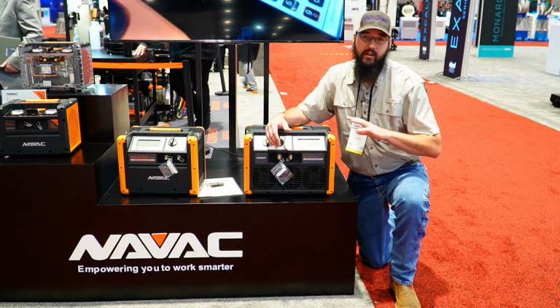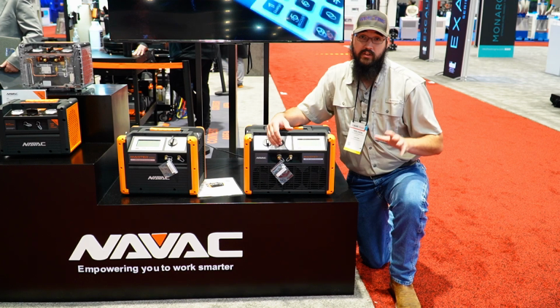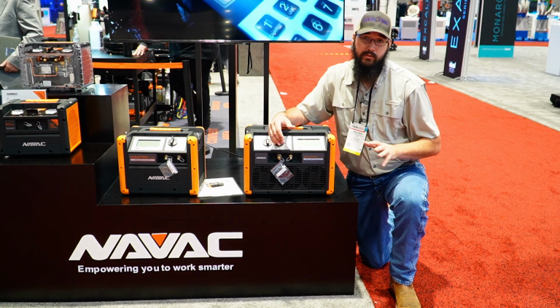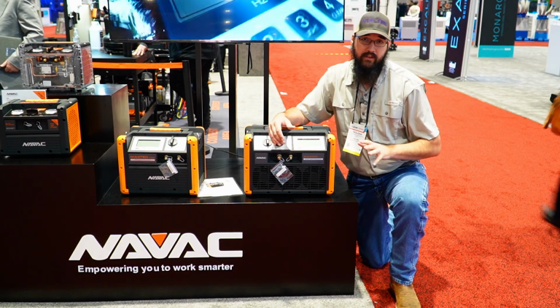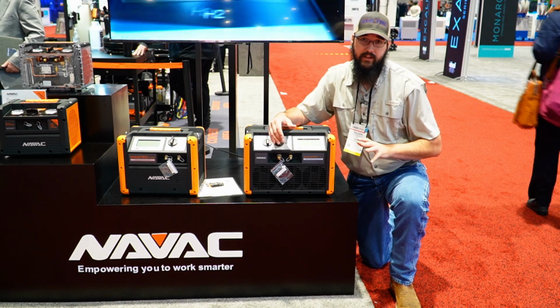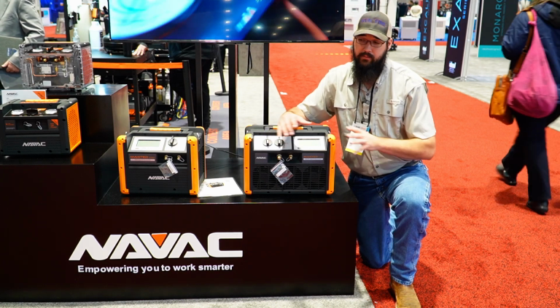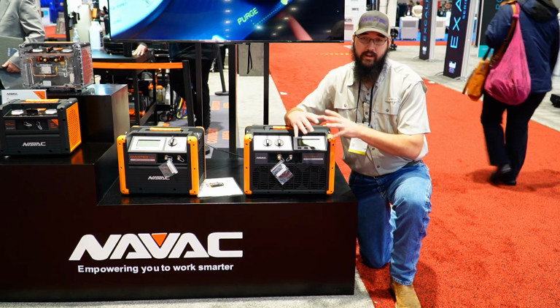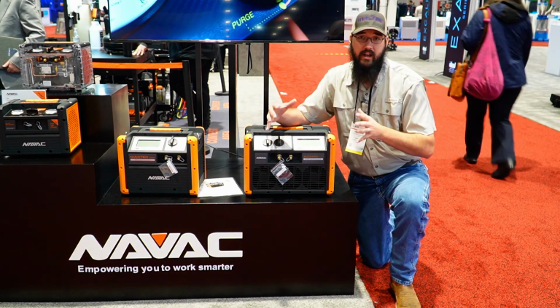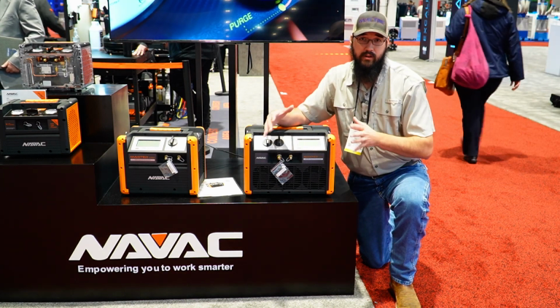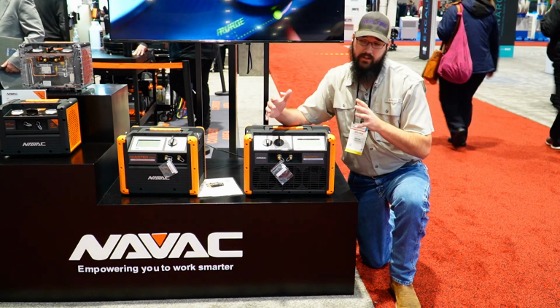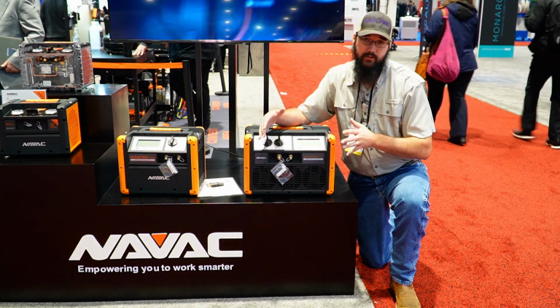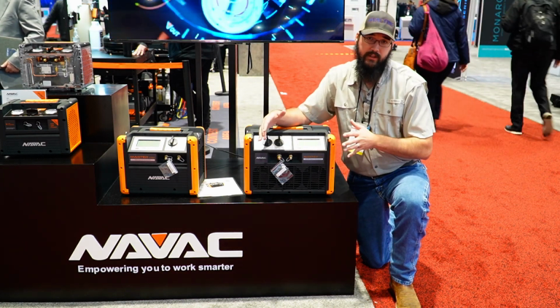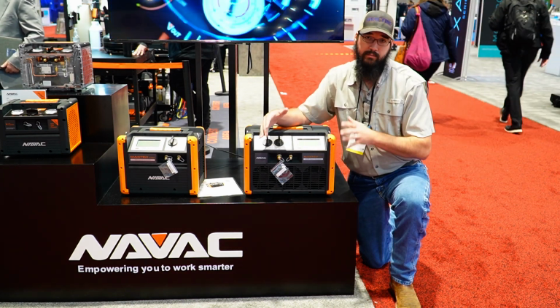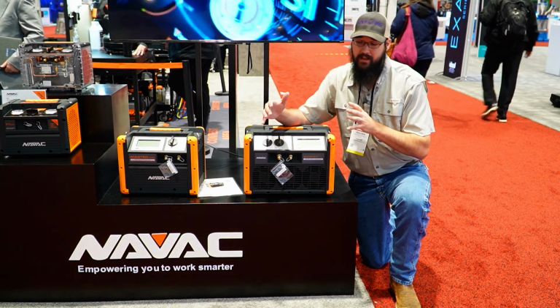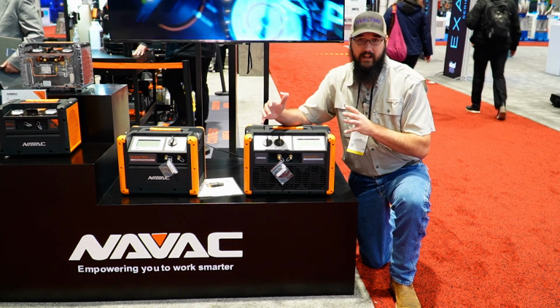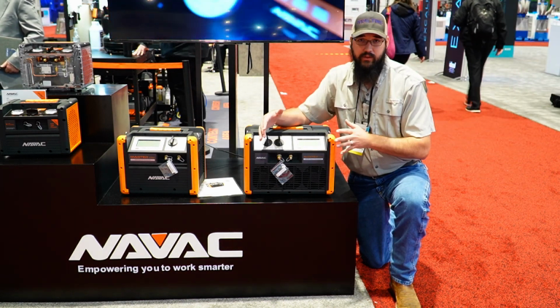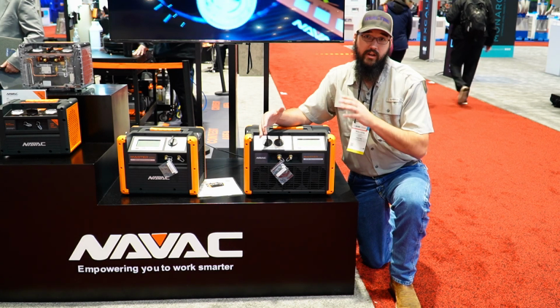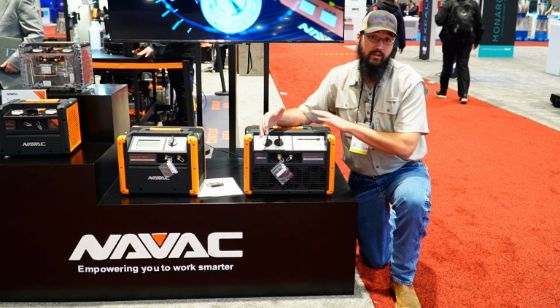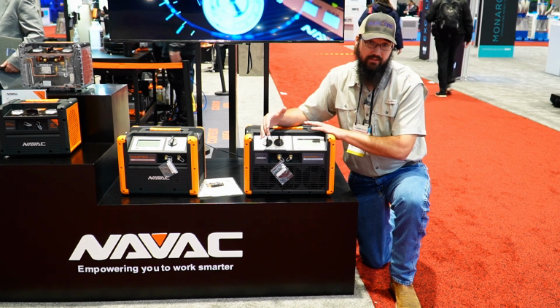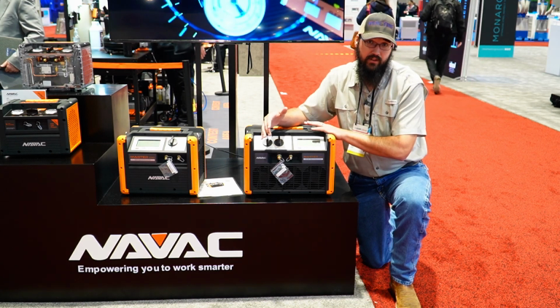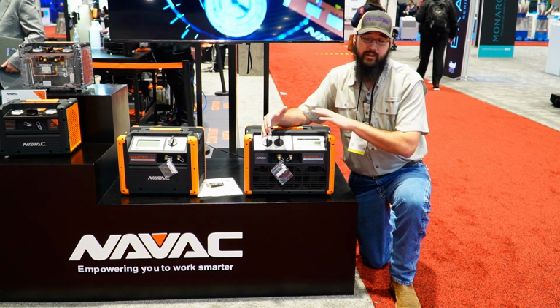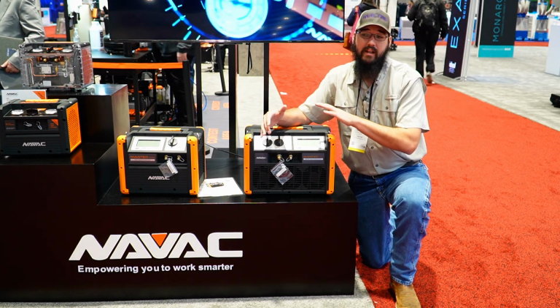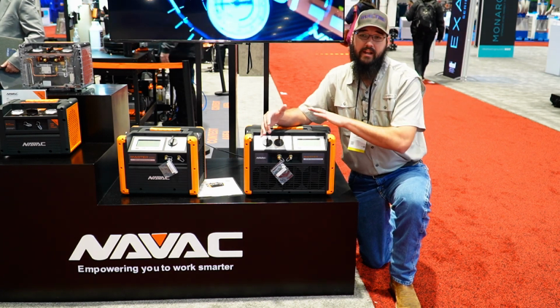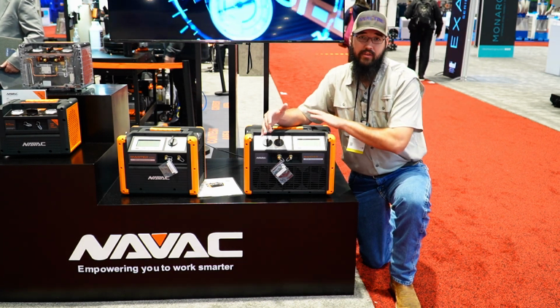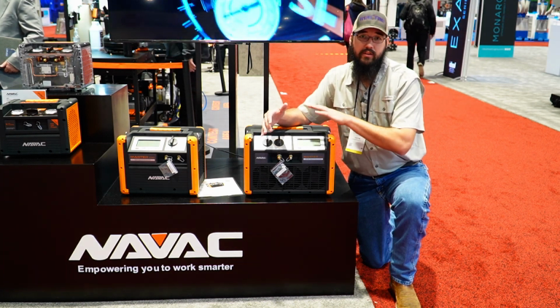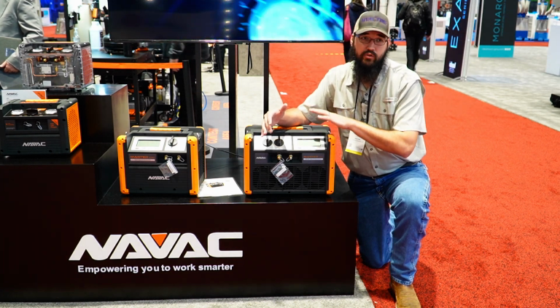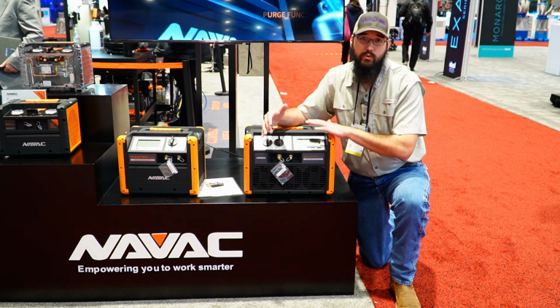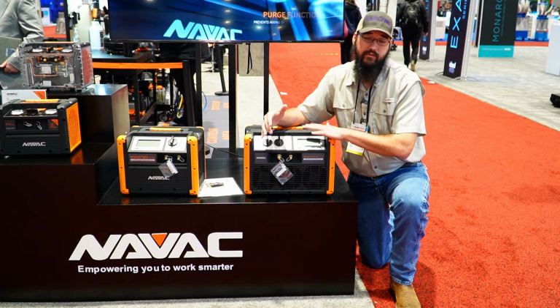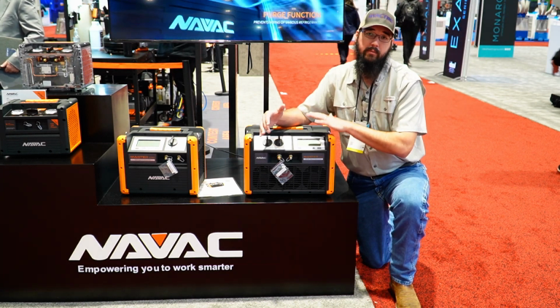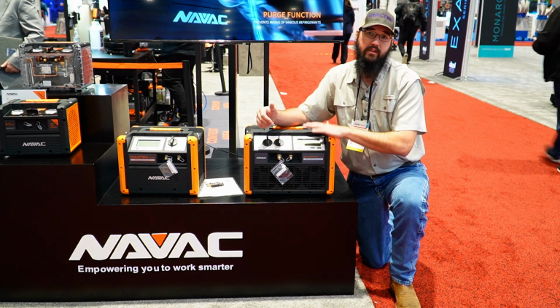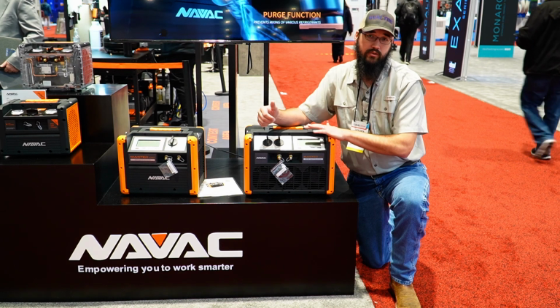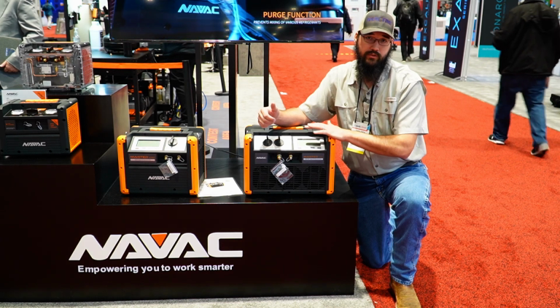This is not sponsored by NAVIC in any way, by the way. I'm here because I genuinely believe in this pump. I love what it's done, and I love what NAVIC has done with it — I think that you would benefit from having this in your arsenal.